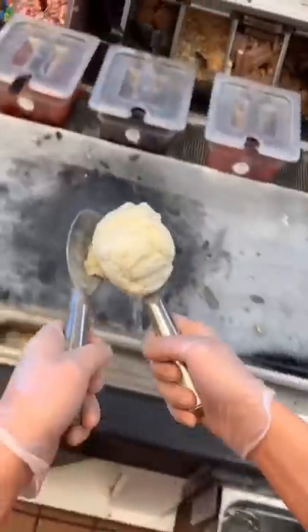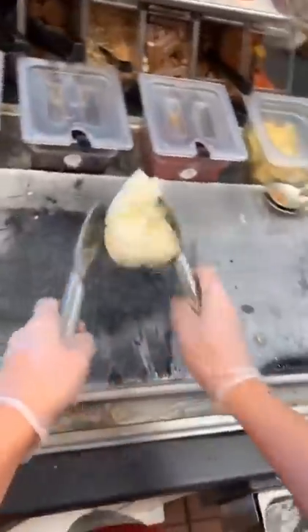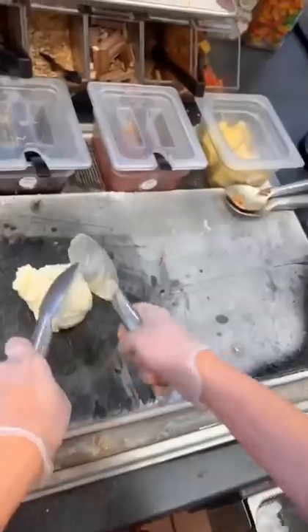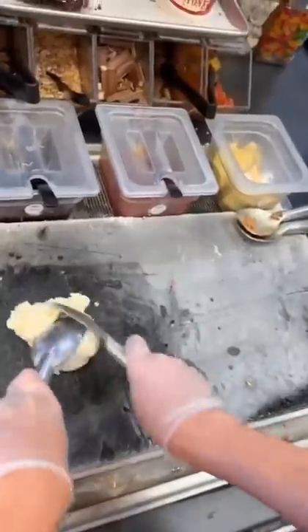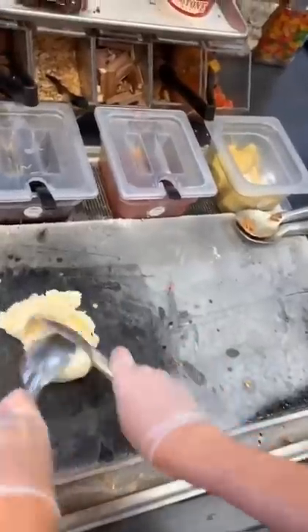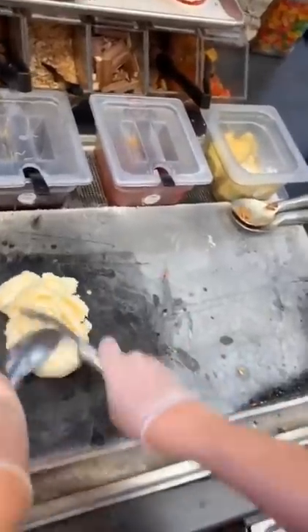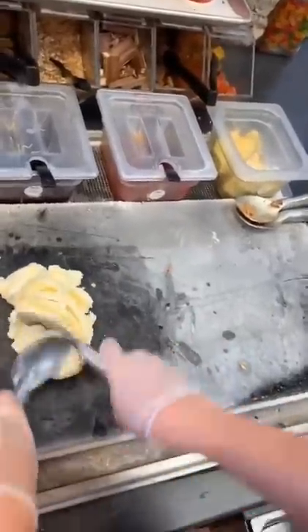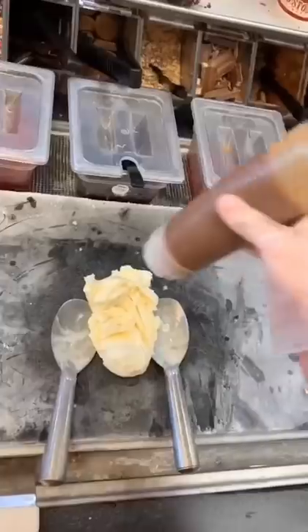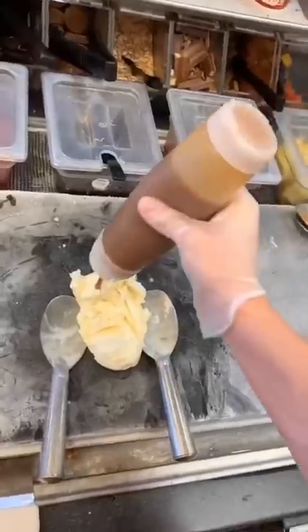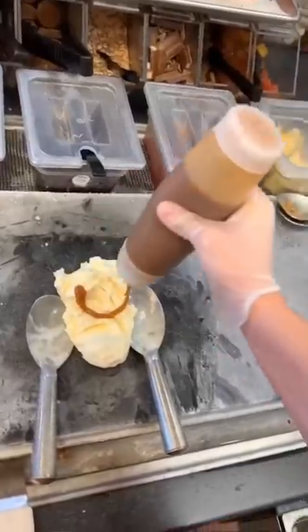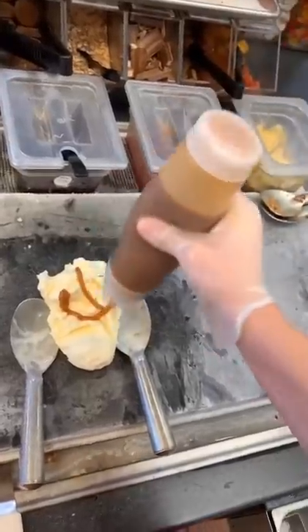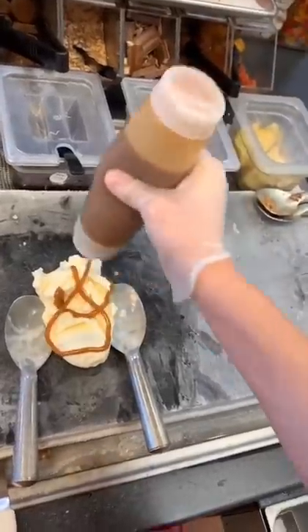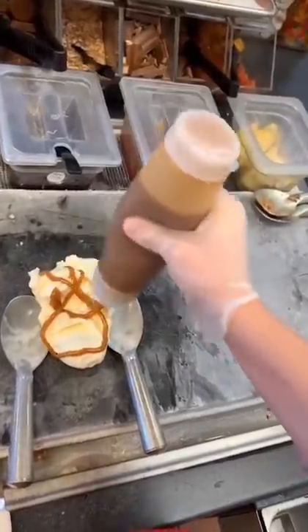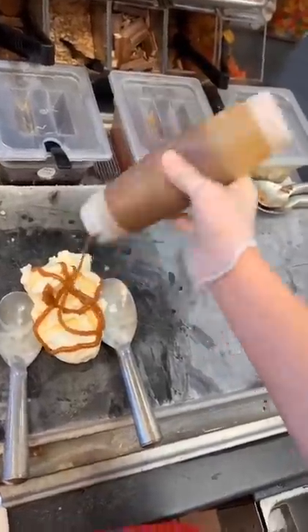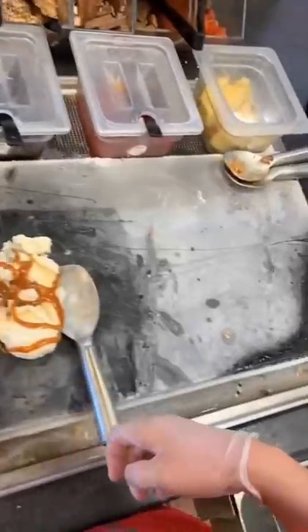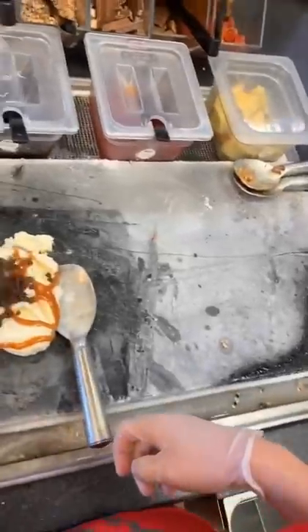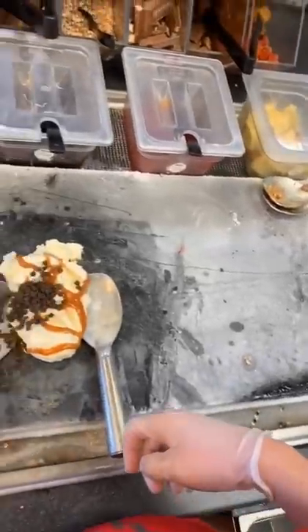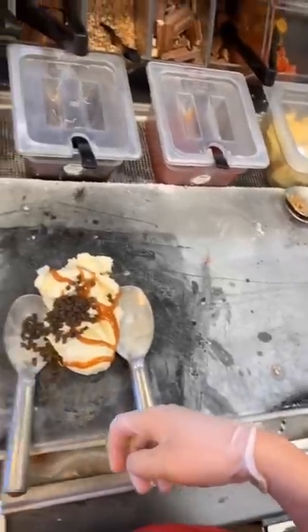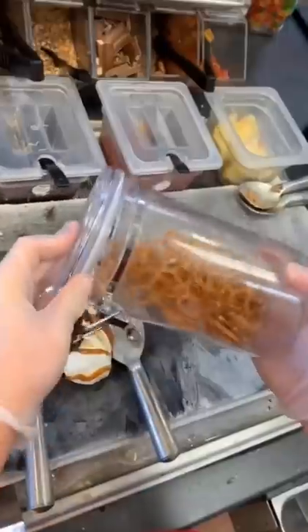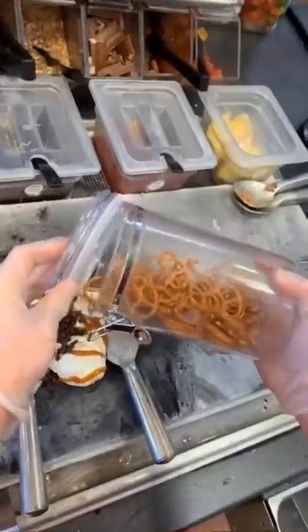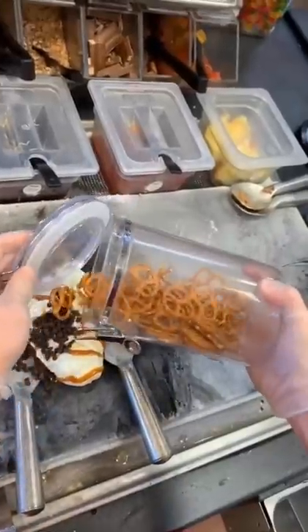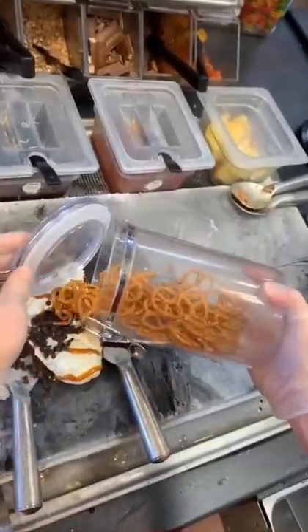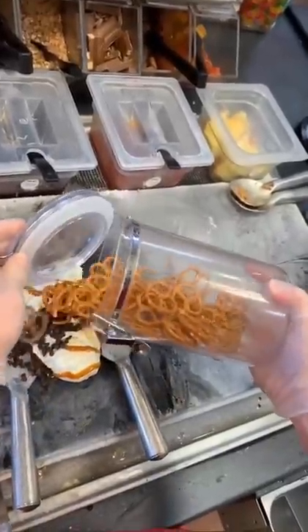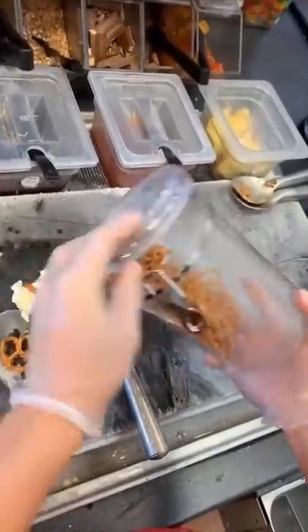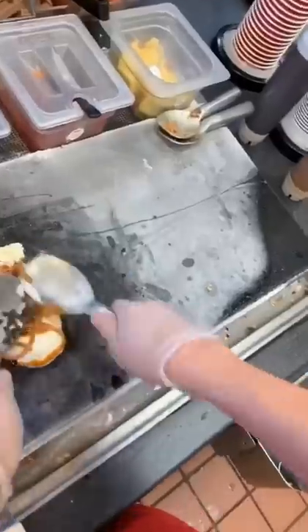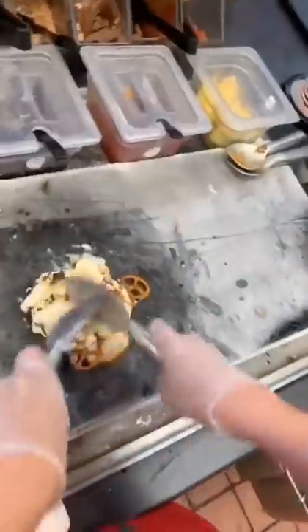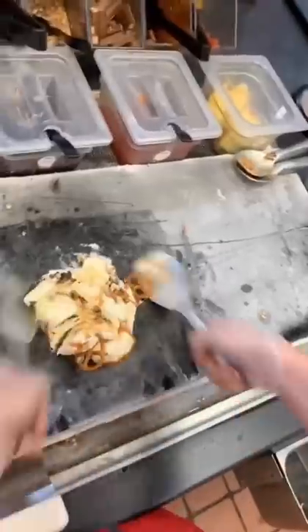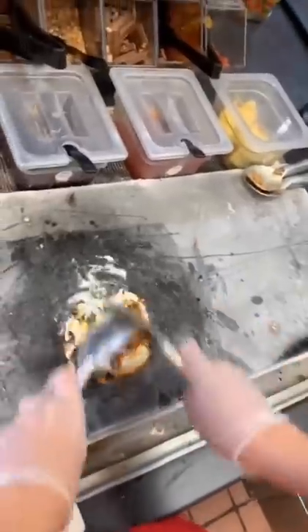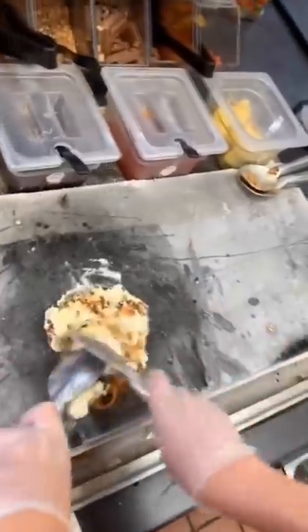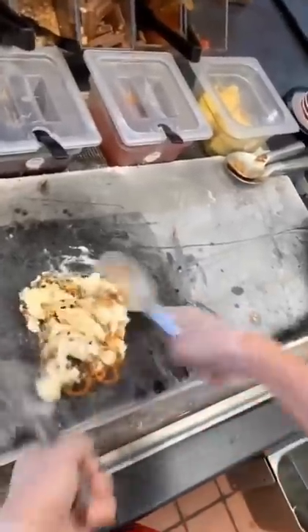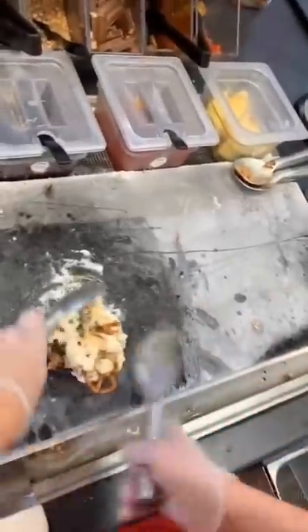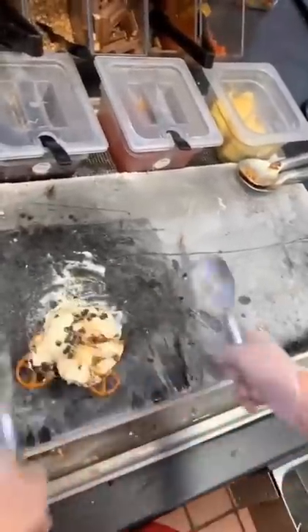We're going to place it on the stone and smush it down a little bit so that it doesn't move when we put toppings in it. Then we're going to add two figure eights of caramel, one scoop of chocolate chips, and then a good amount of pretzels because this is for you.